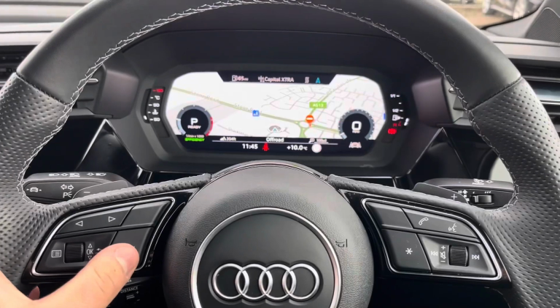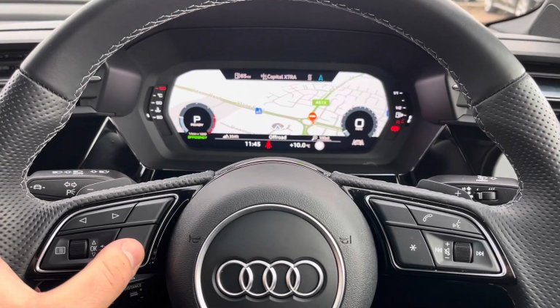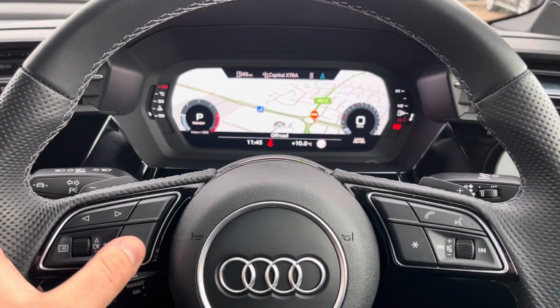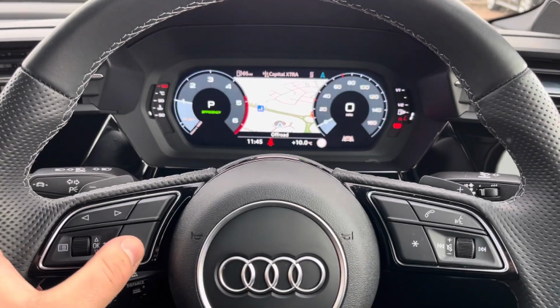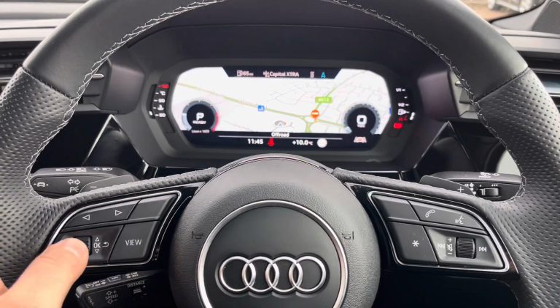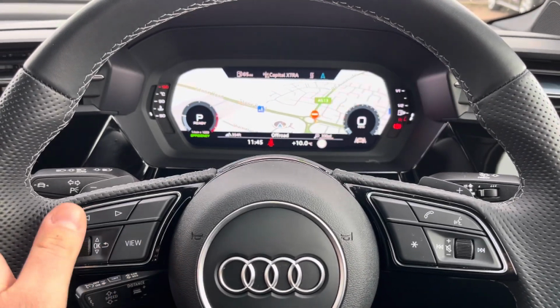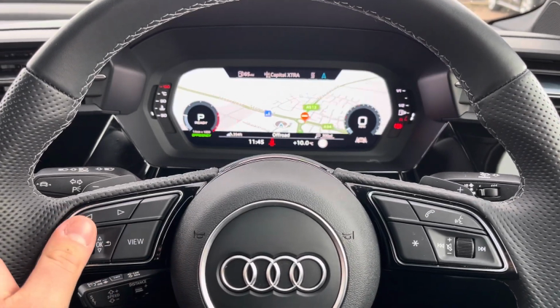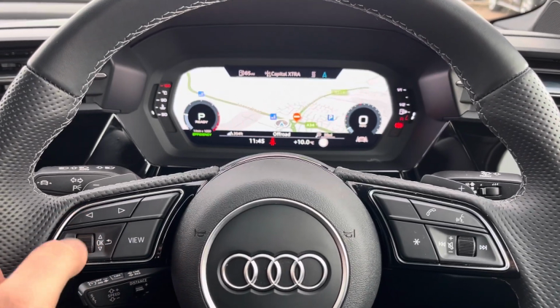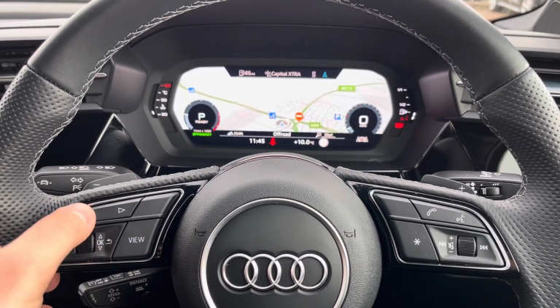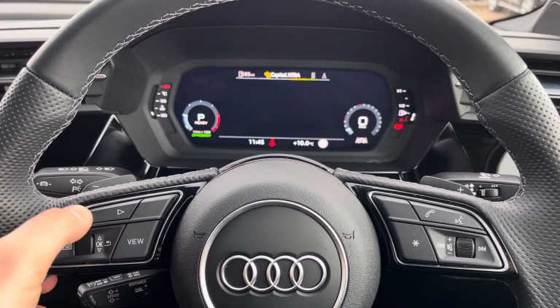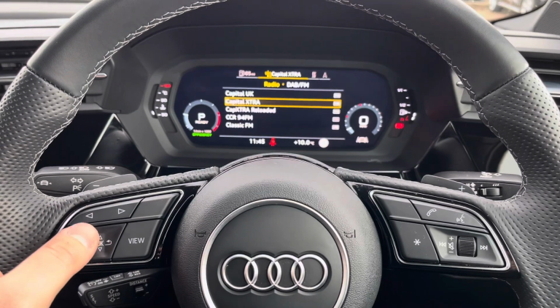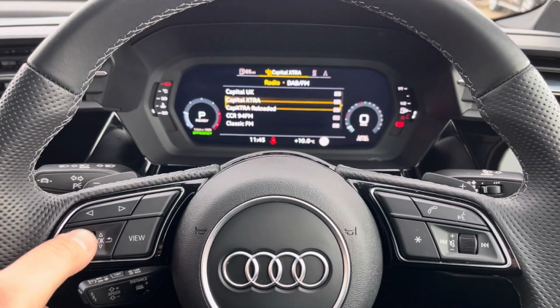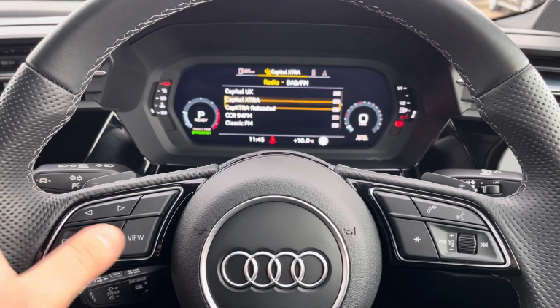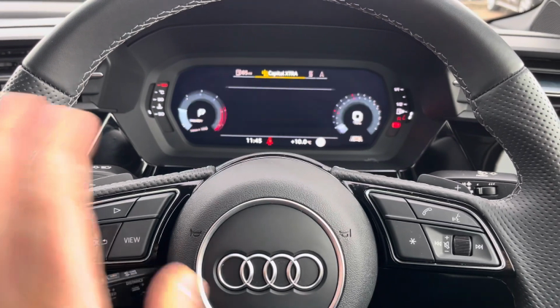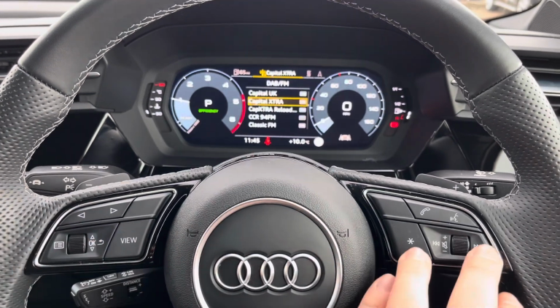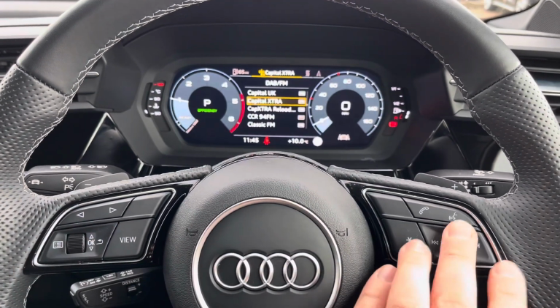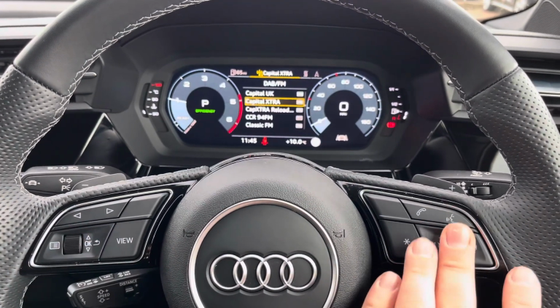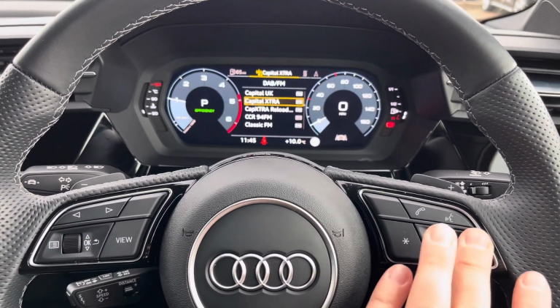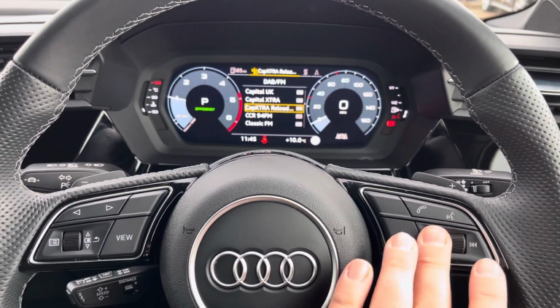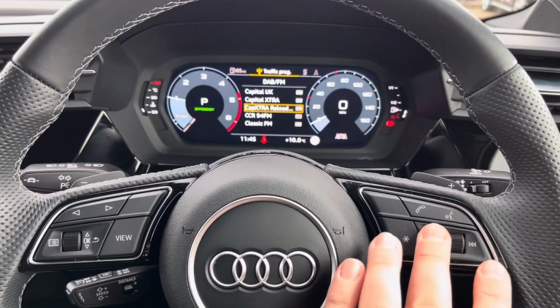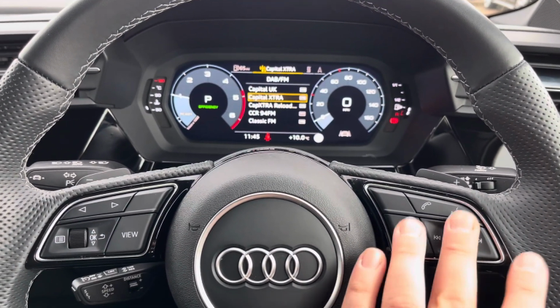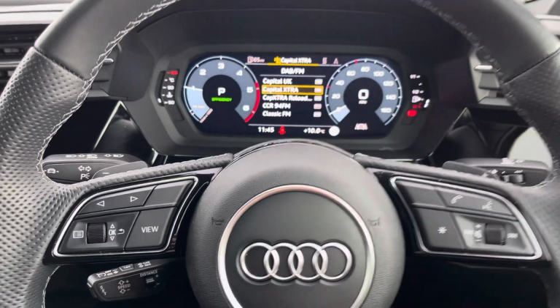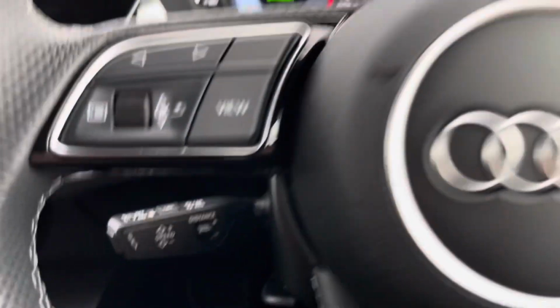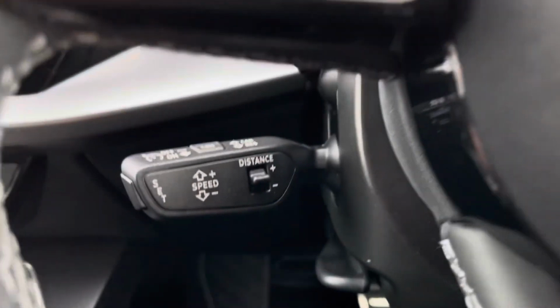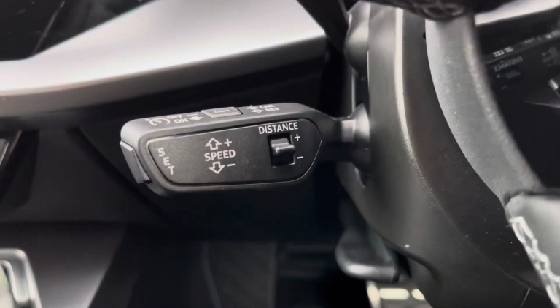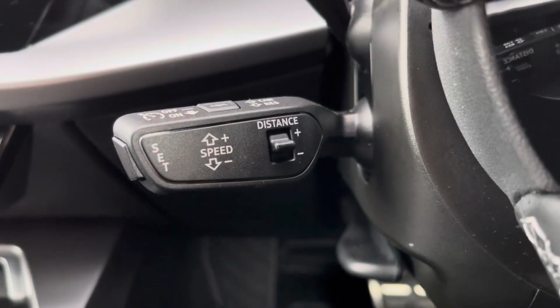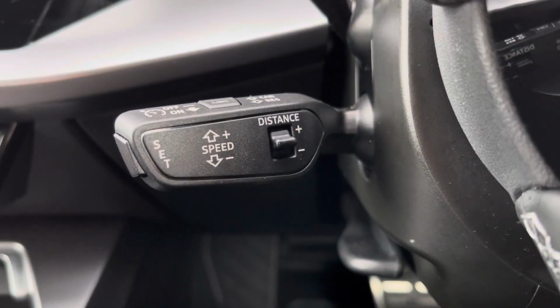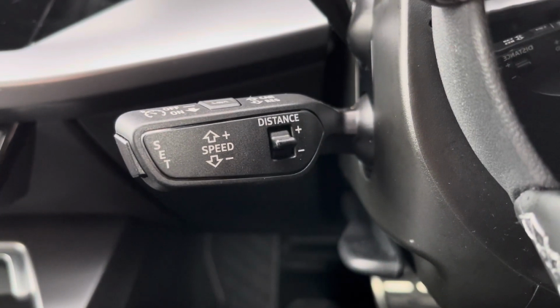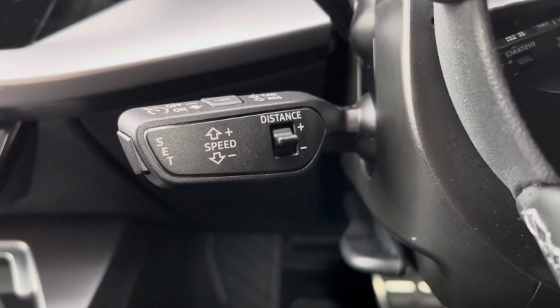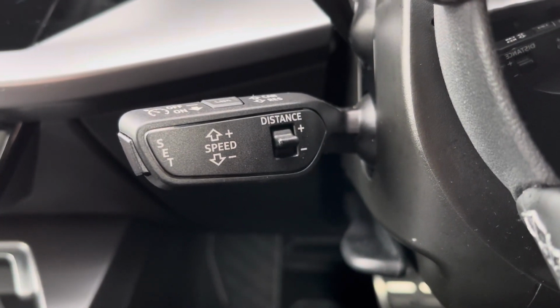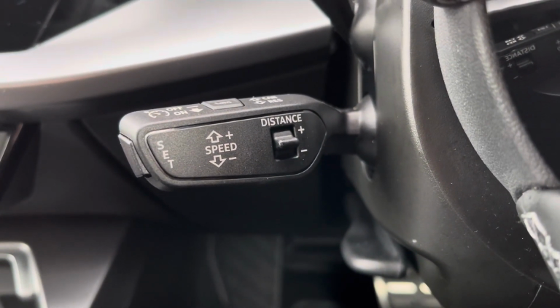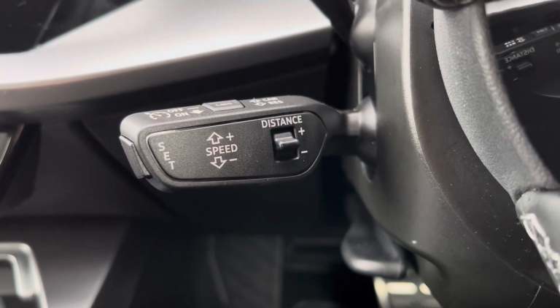Using the left-hand side of the multifunction controls you can change the view as well as the display on the Audi virtual cockpit, meaning you can have any information you want in front of you. On the right are your volume and voice controls for mid-journey phone calls, and underneath to the left your cruise control and speed limiter.